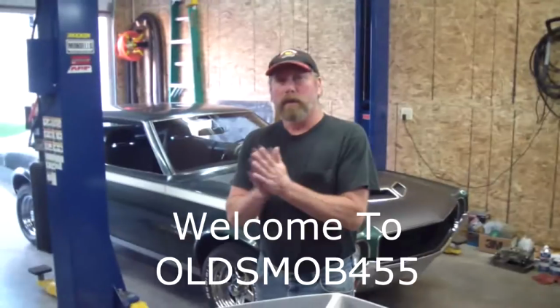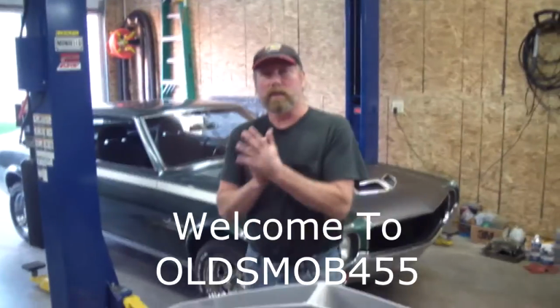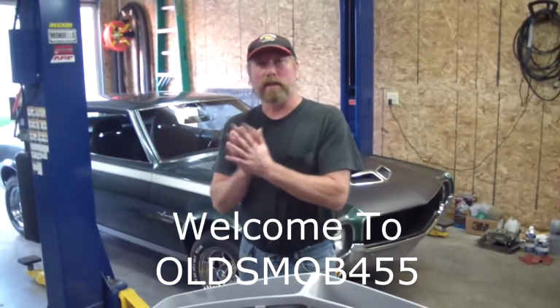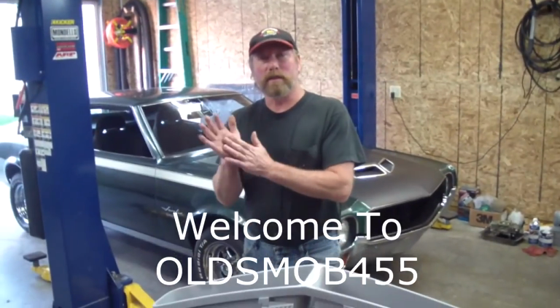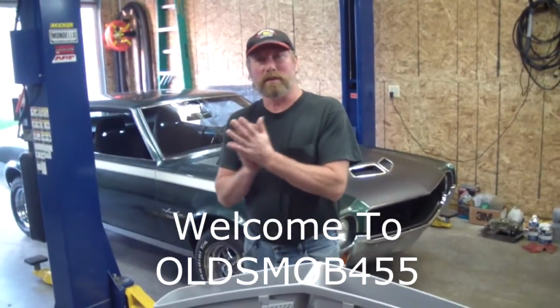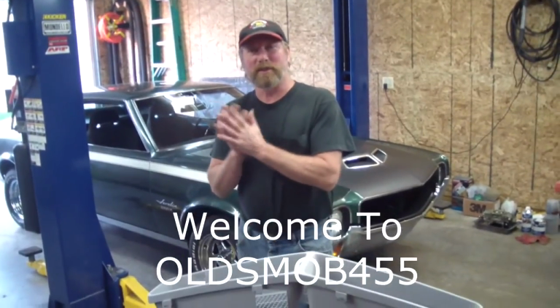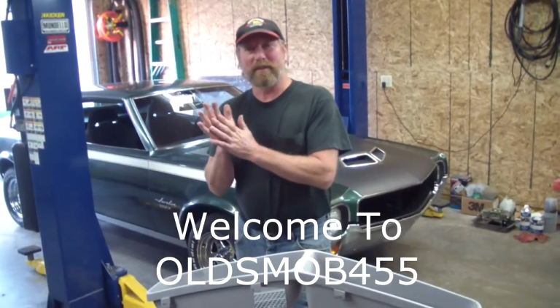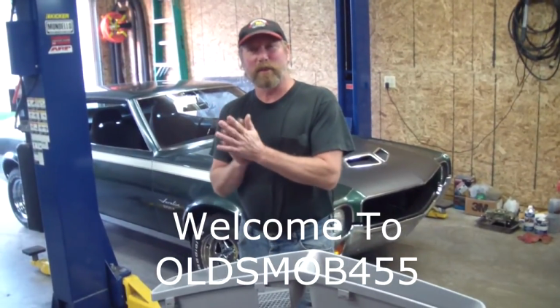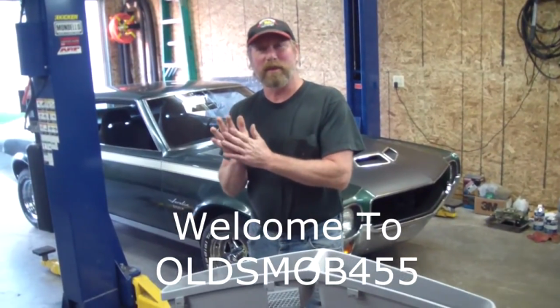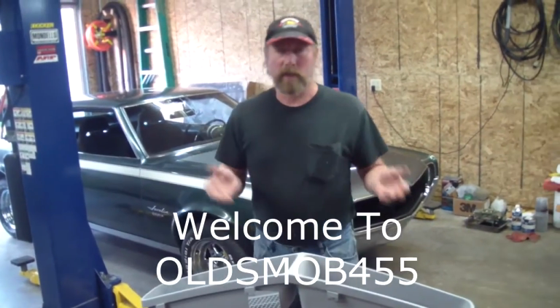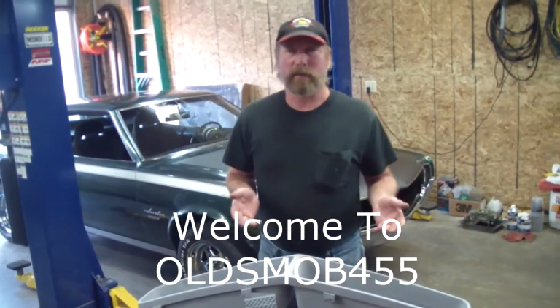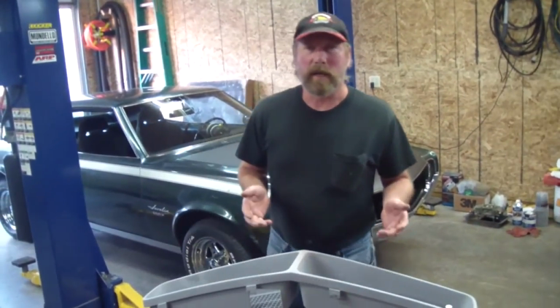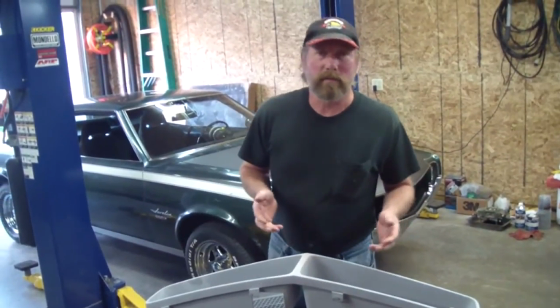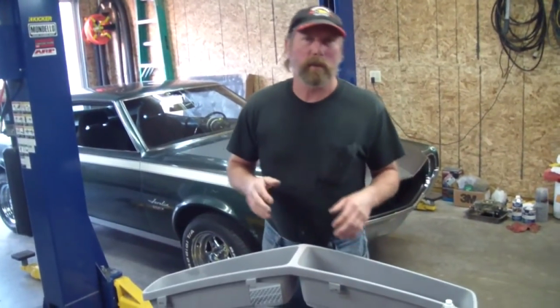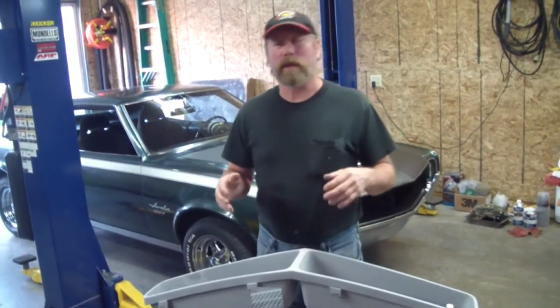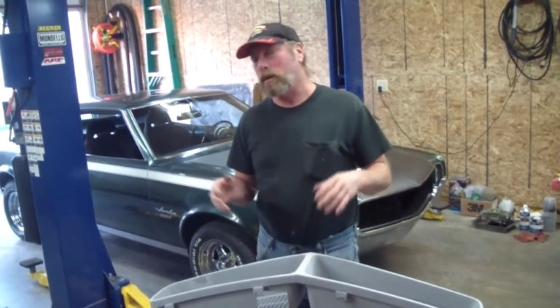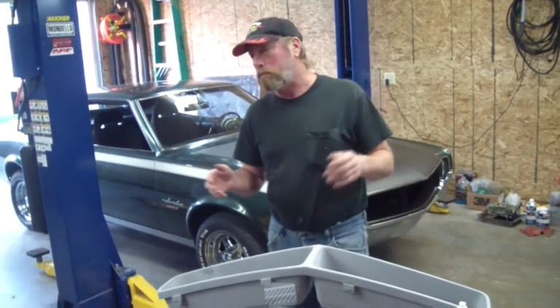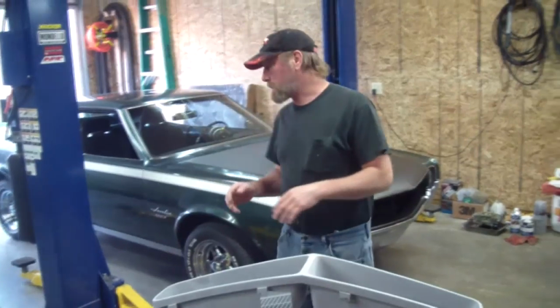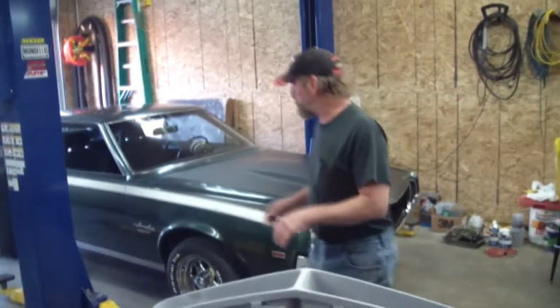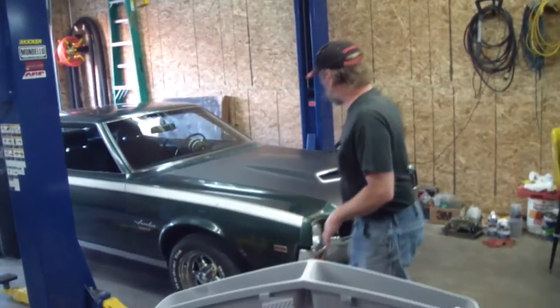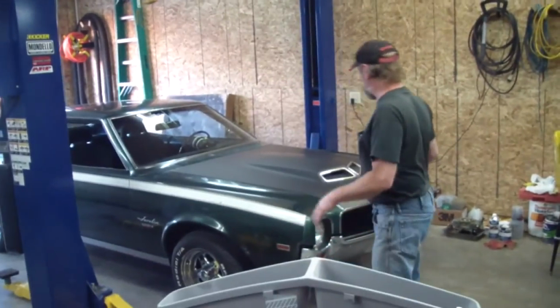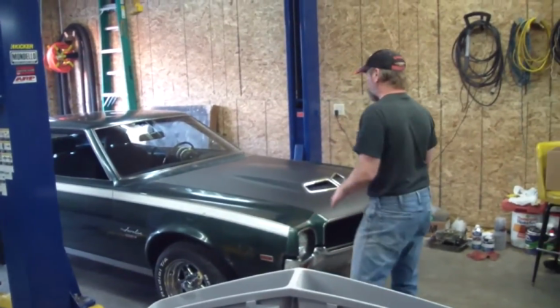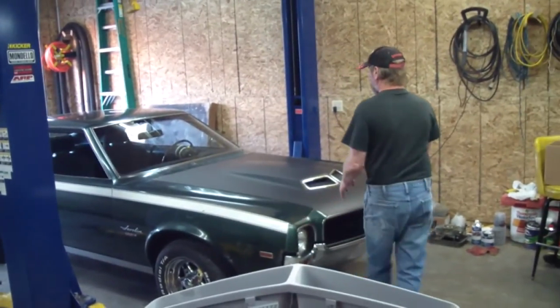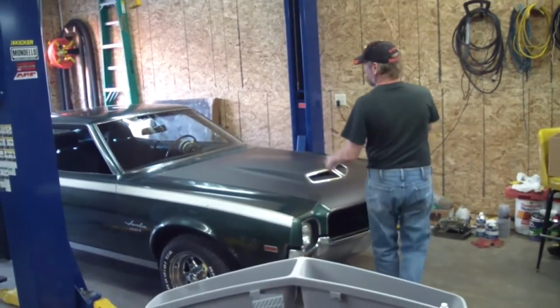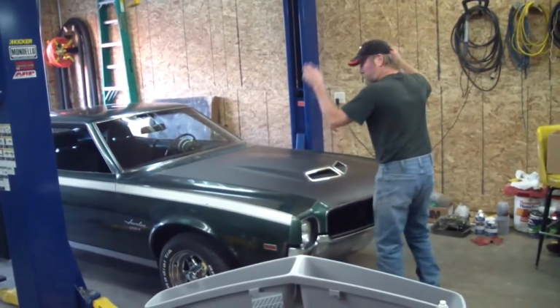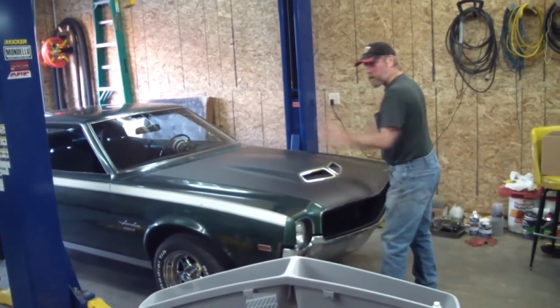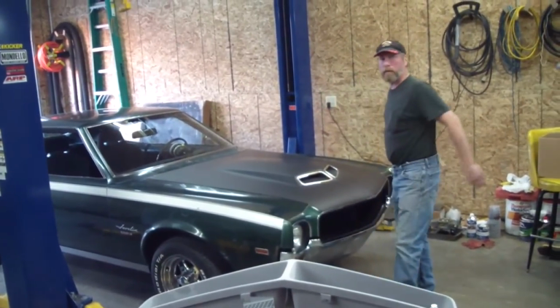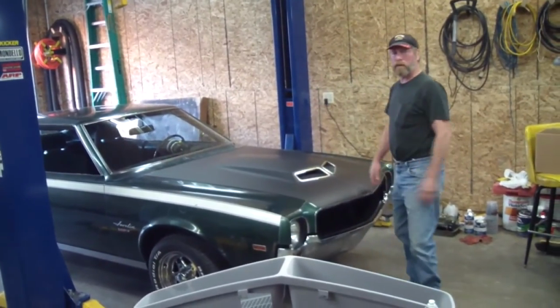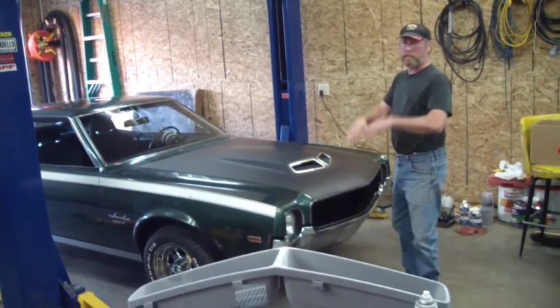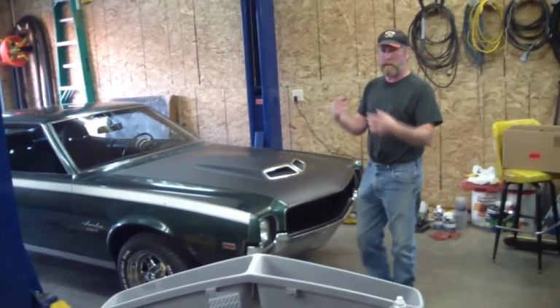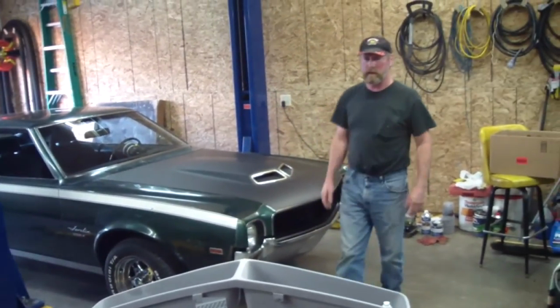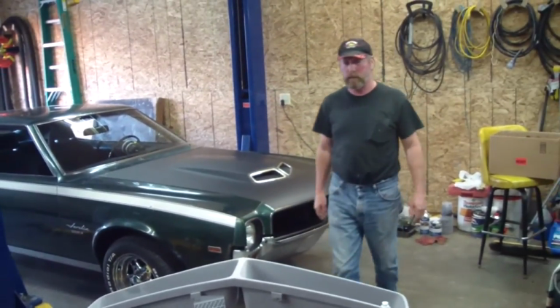This is a 1968 Javelin grill. You can't find them, and when you get them they're all busted up because of the natural action of people slamming the hood — busts them up.